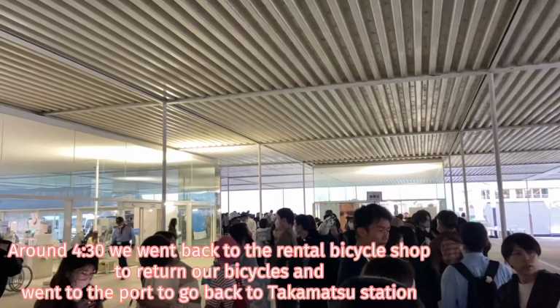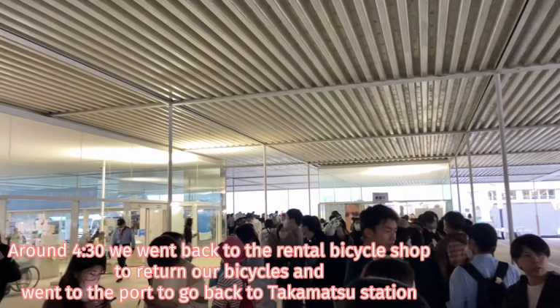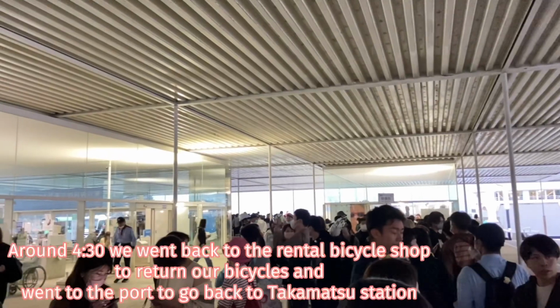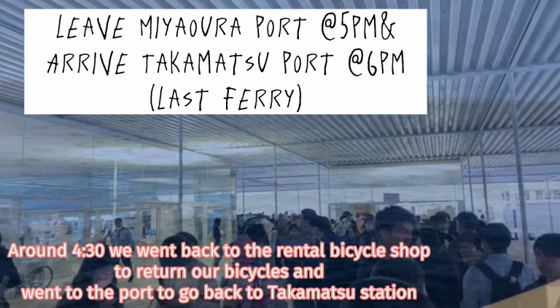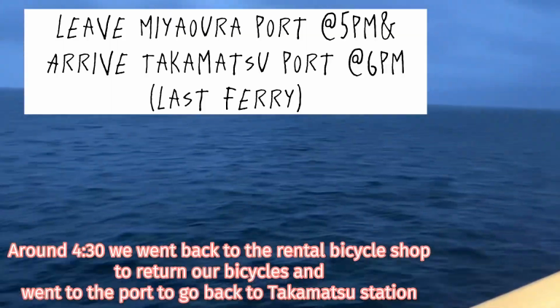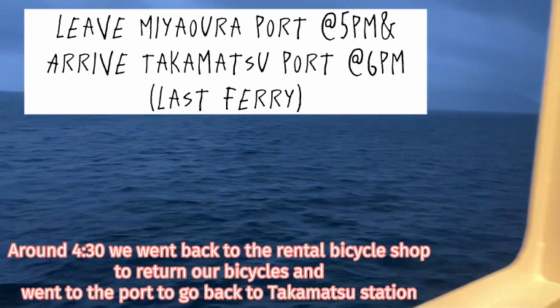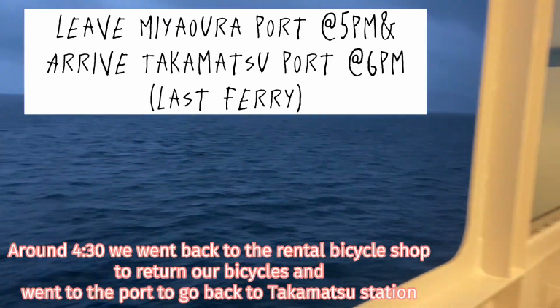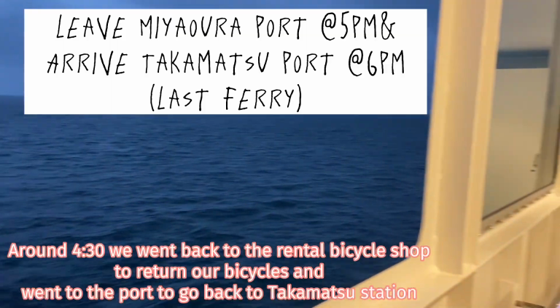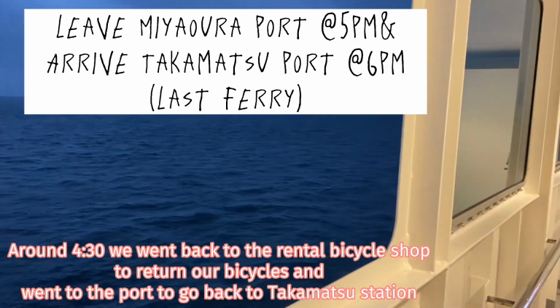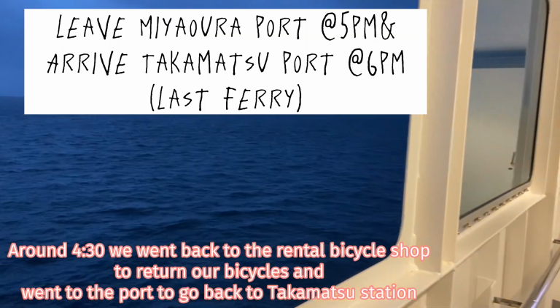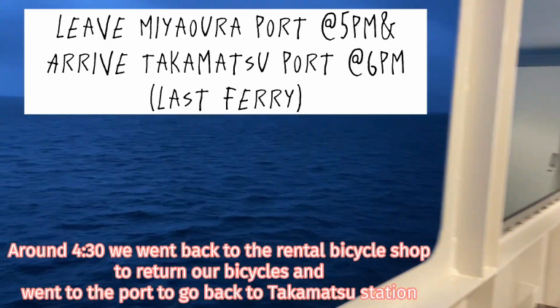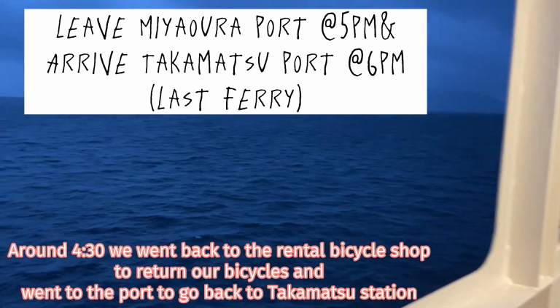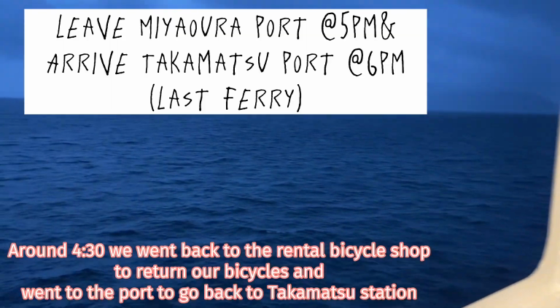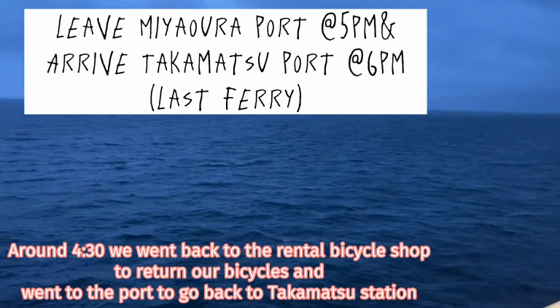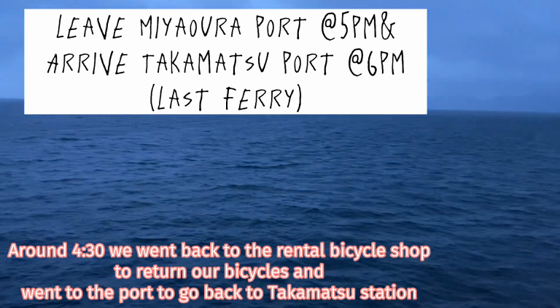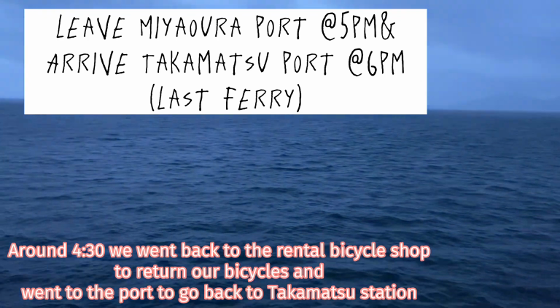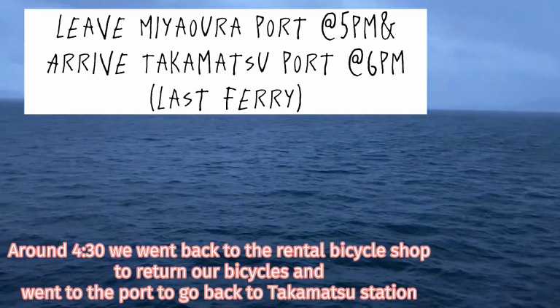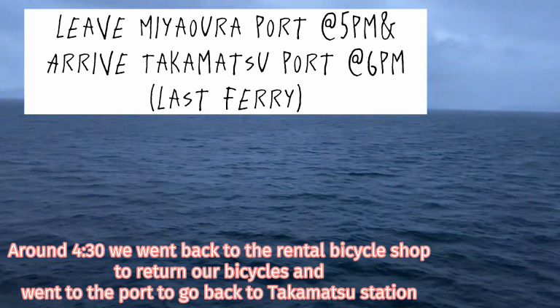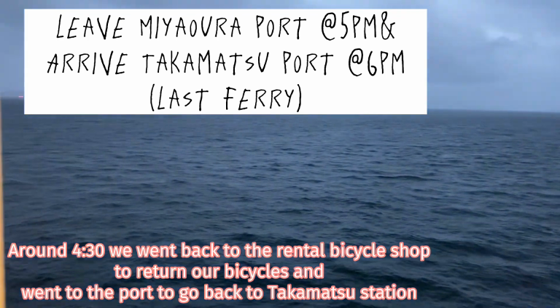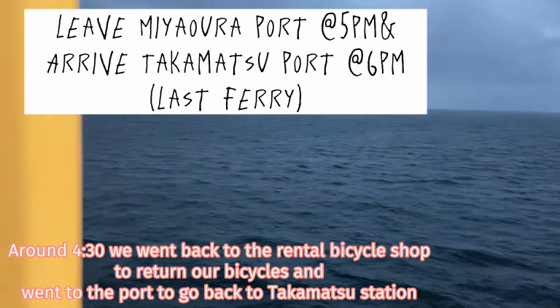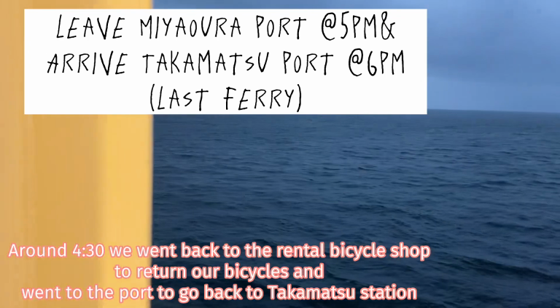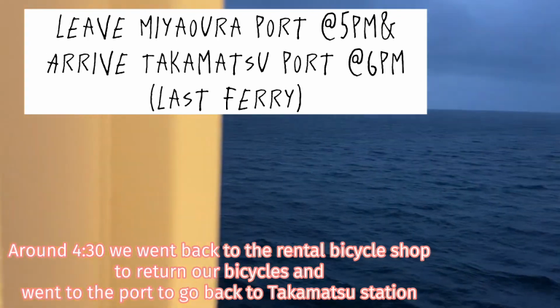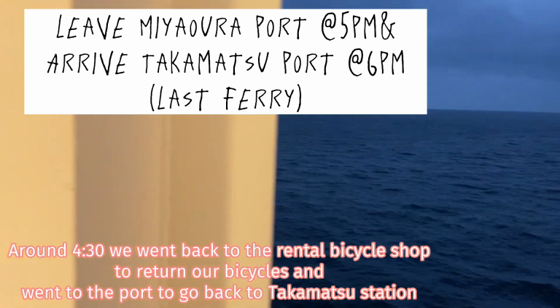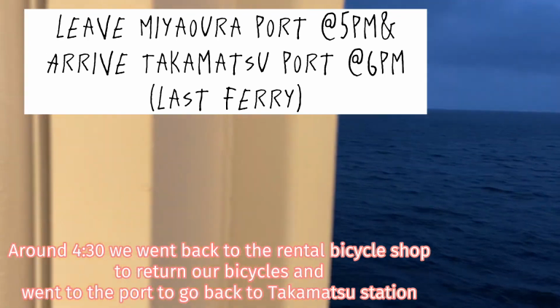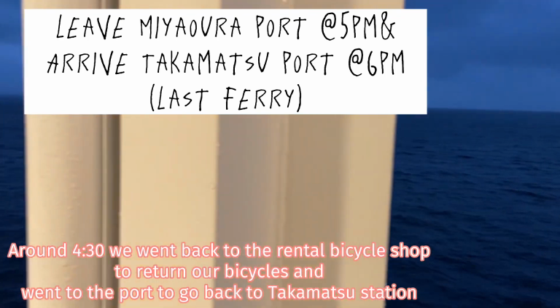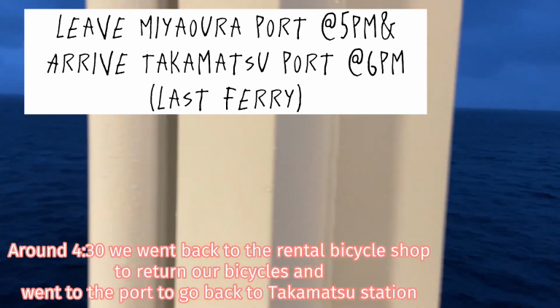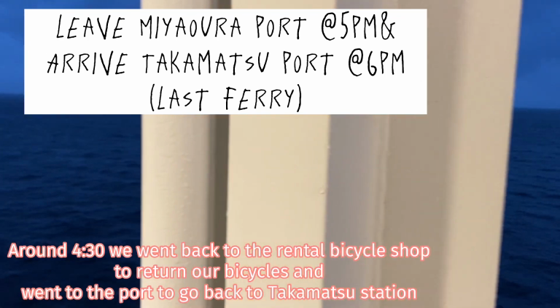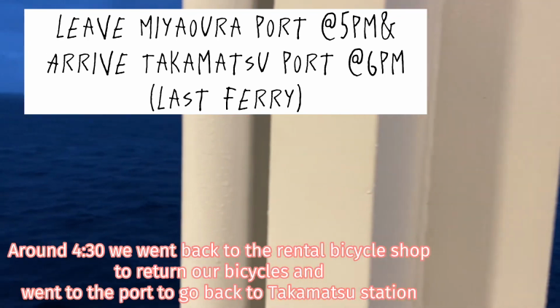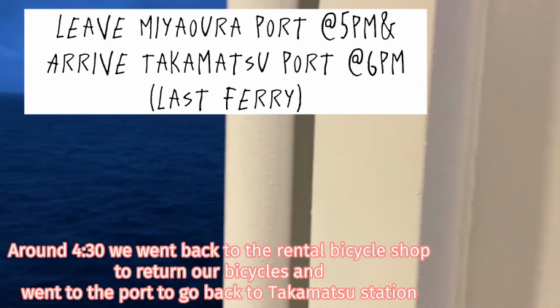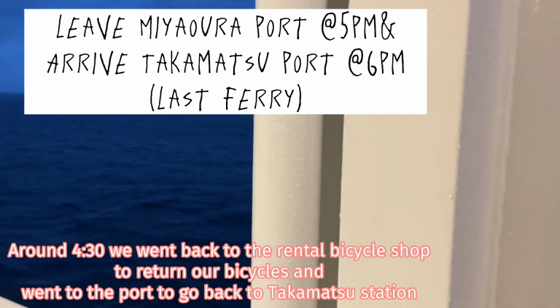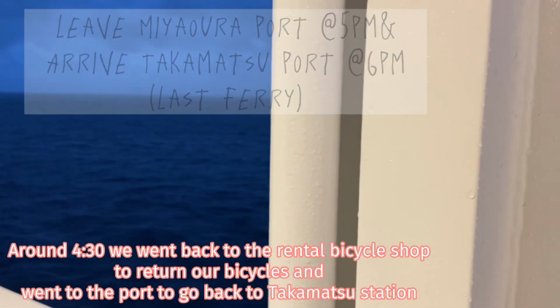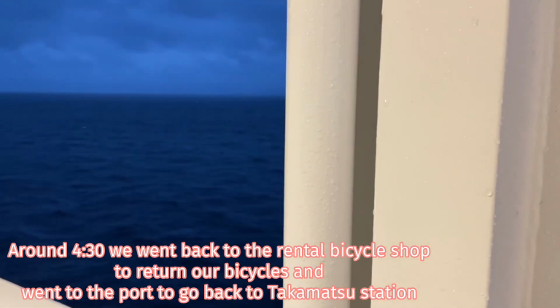Around 4:30, we went back to the rental bicycle shop to return our bicycles and went to the port to go back to Takamatsu Station.